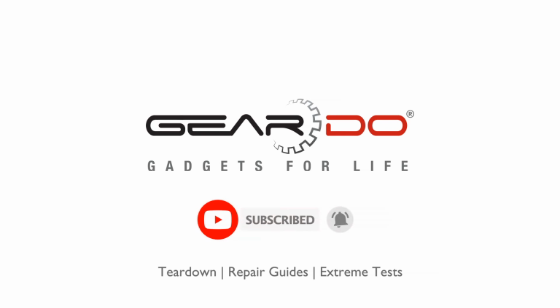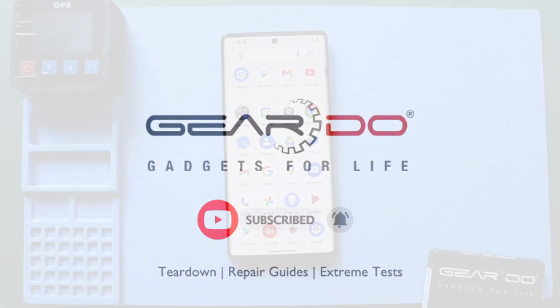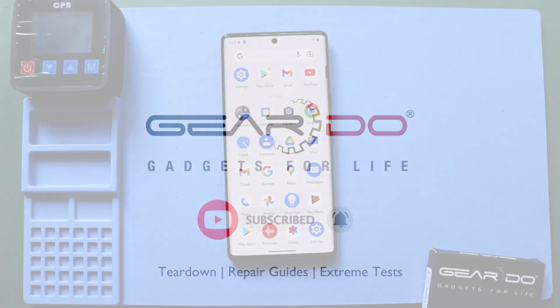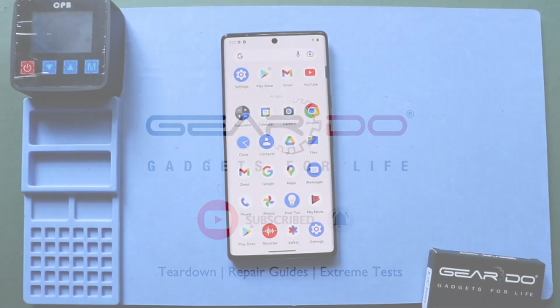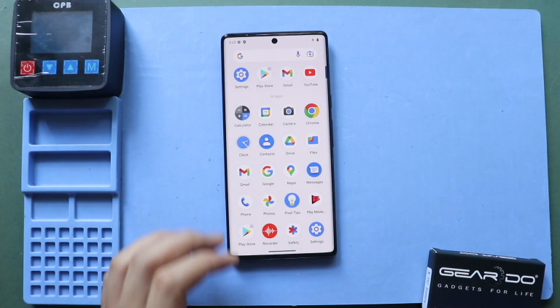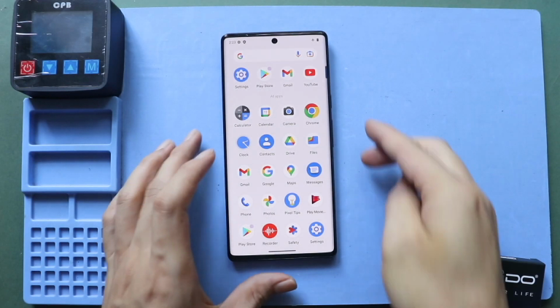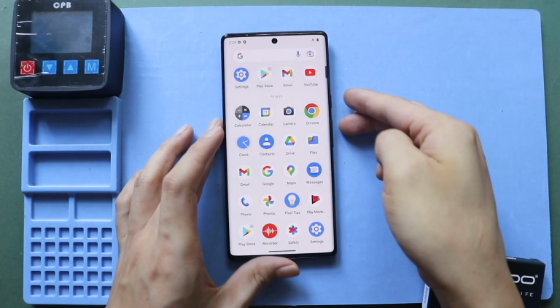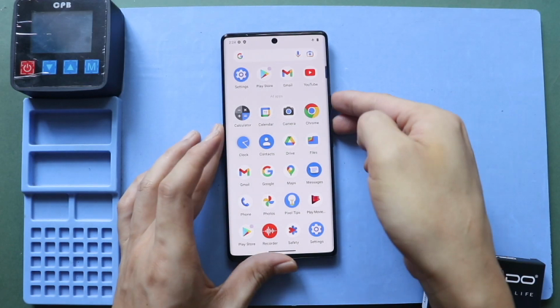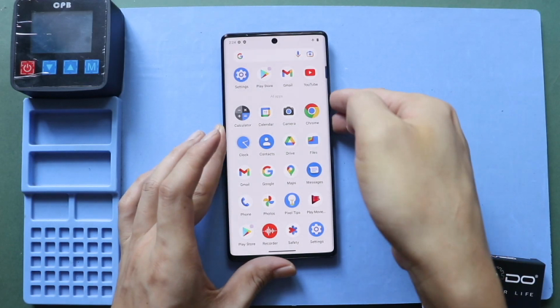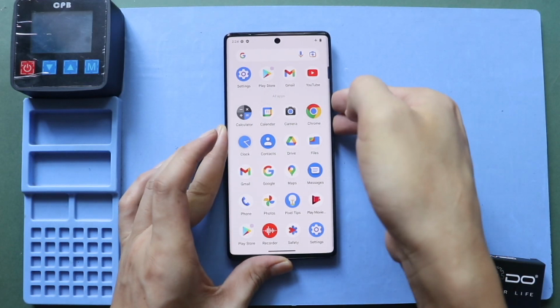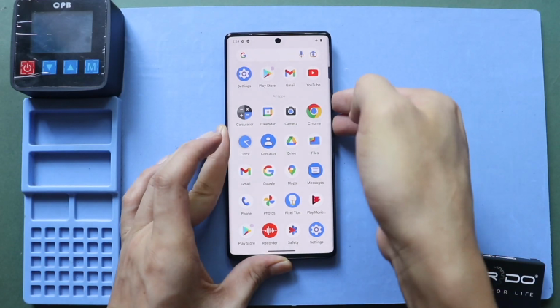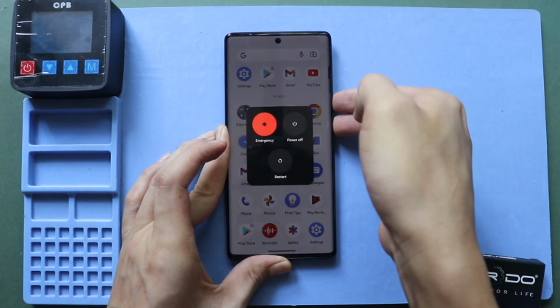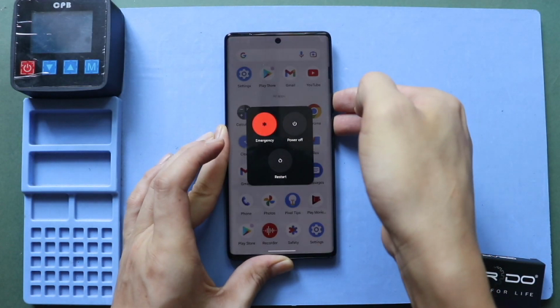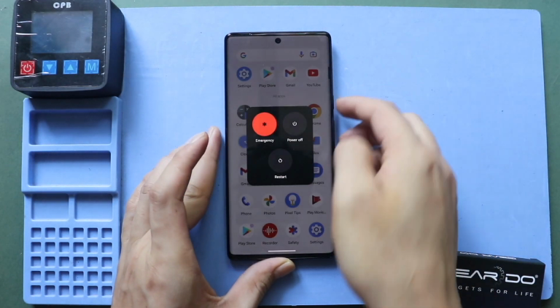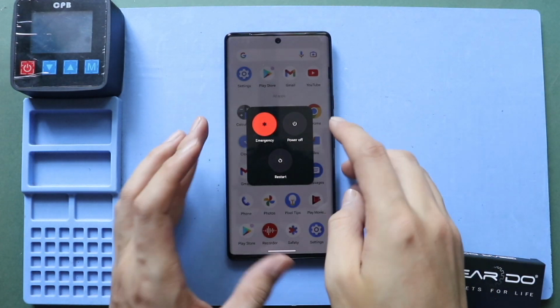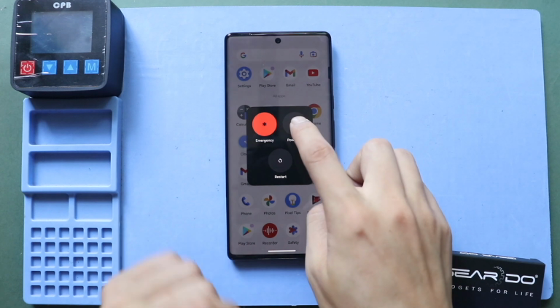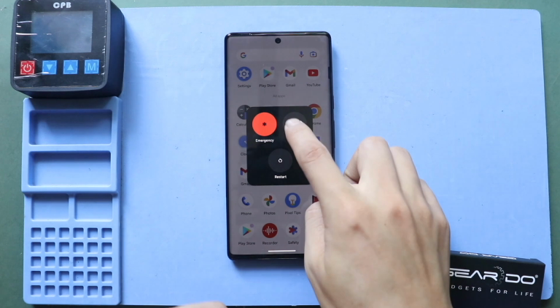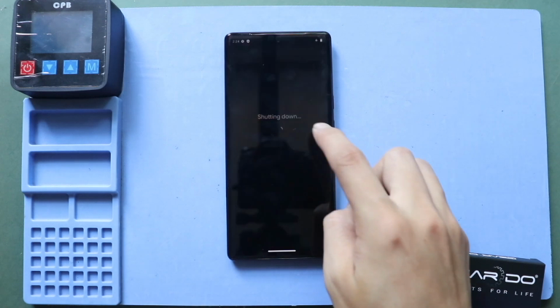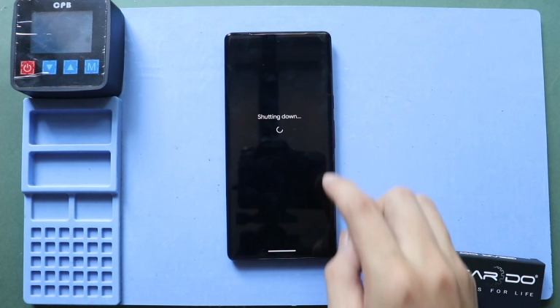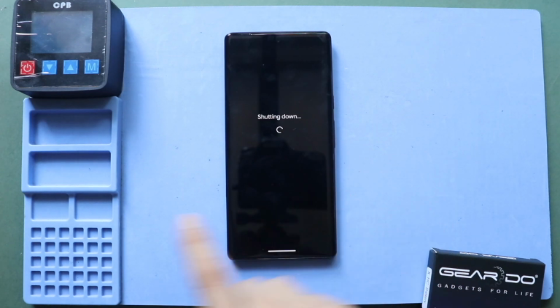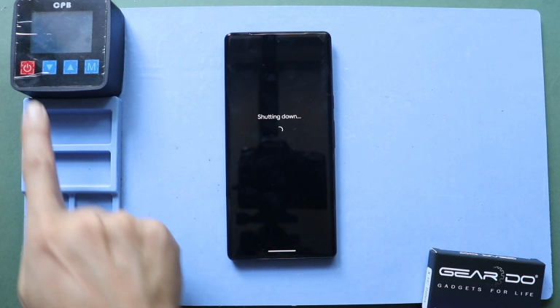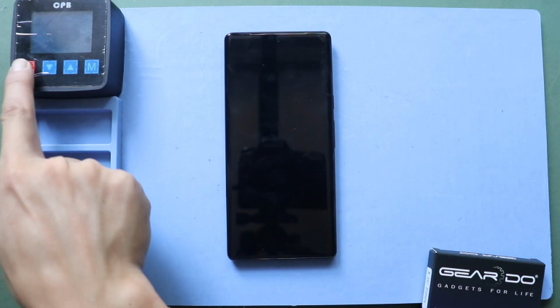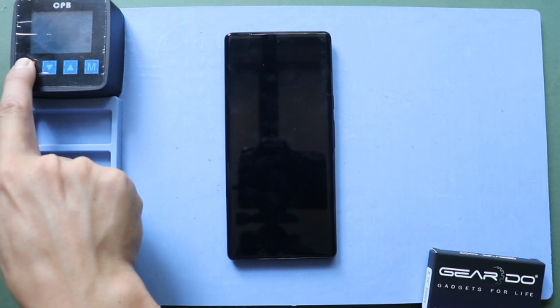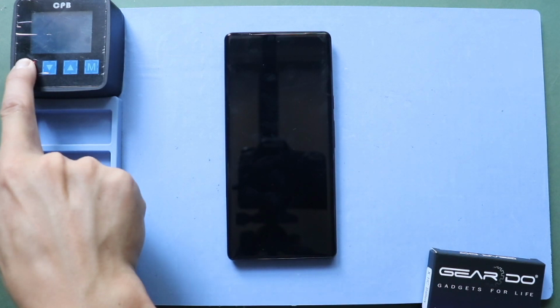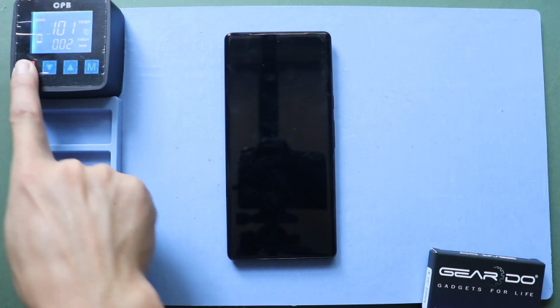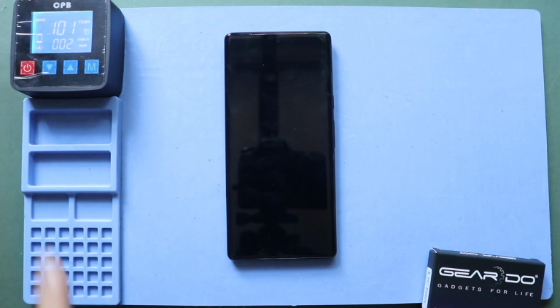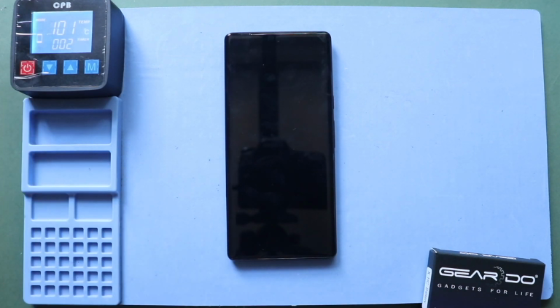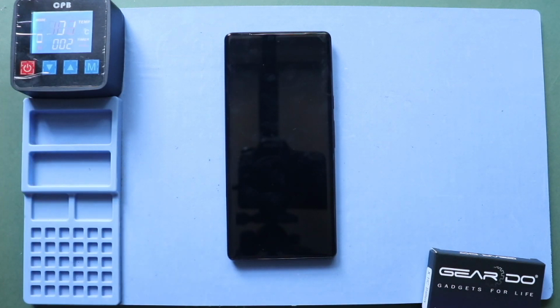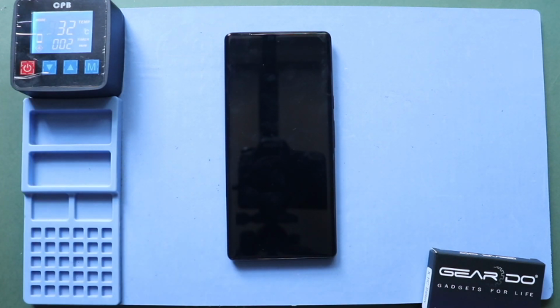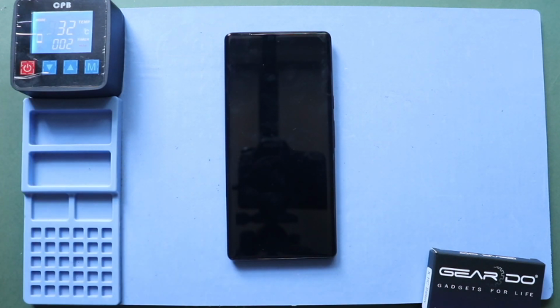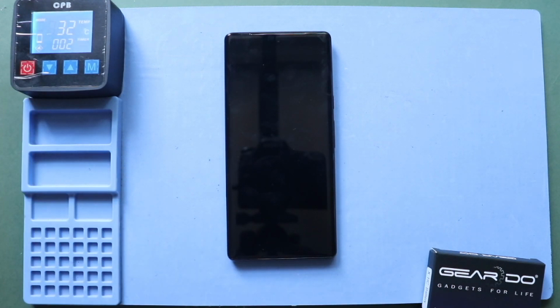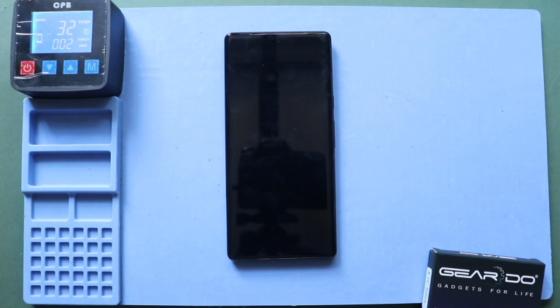Hi everyone, welcome back to Geado. Today, we will show you how to replace the battery on the Google Pixel 6 Pro mobile phone.